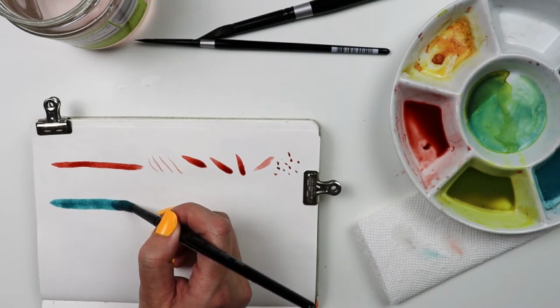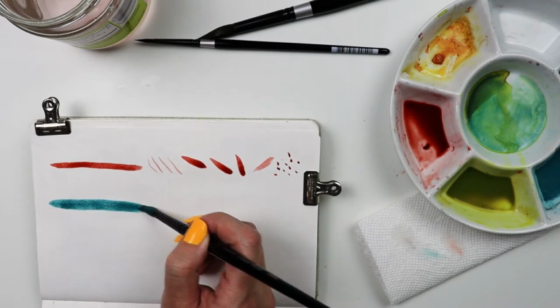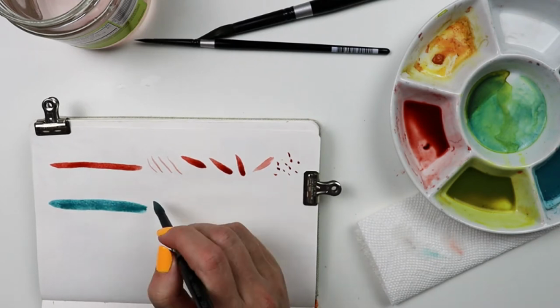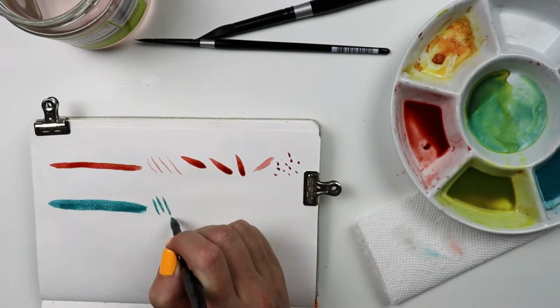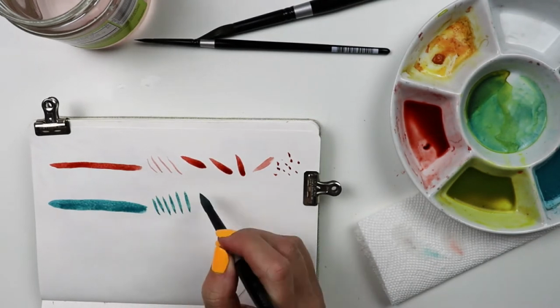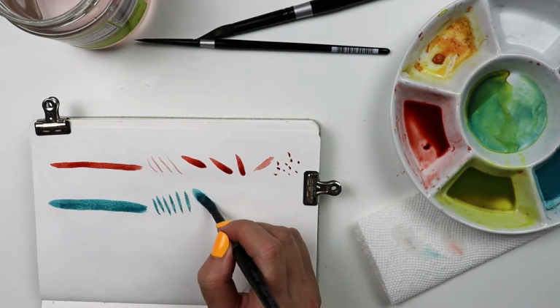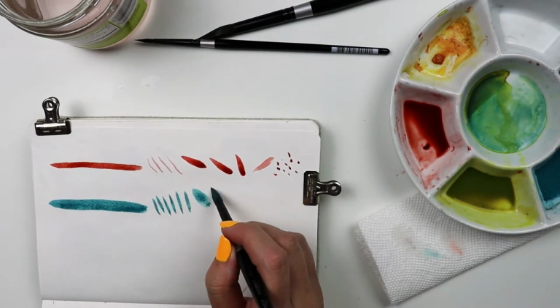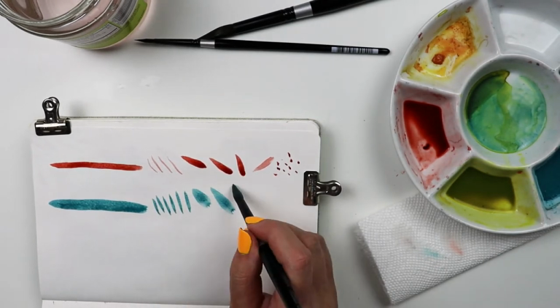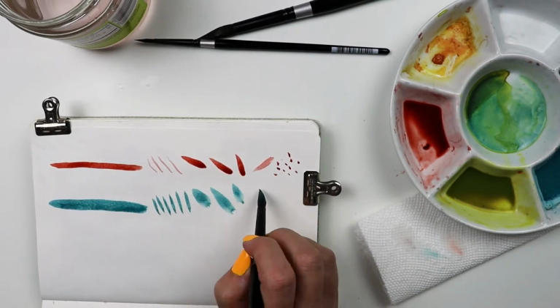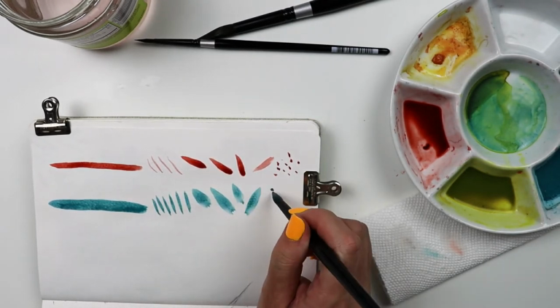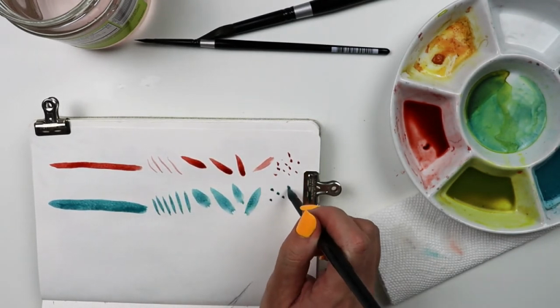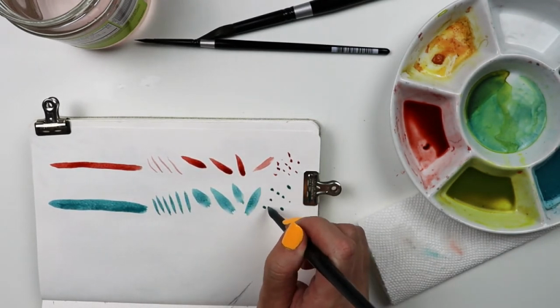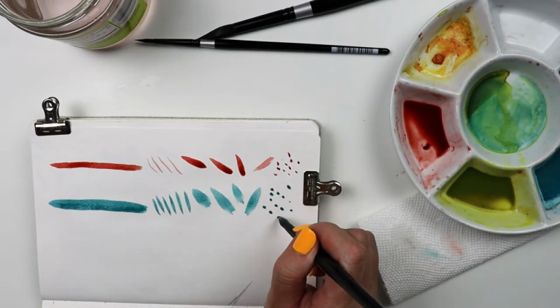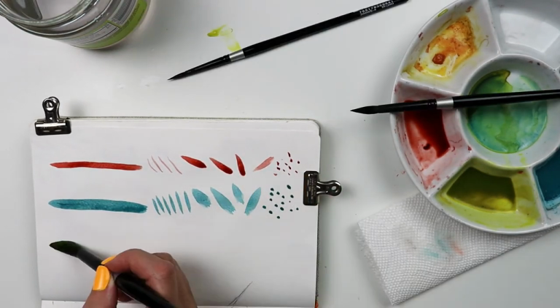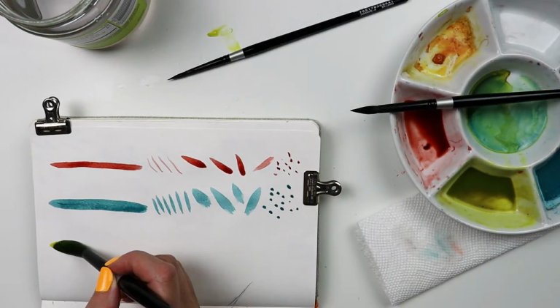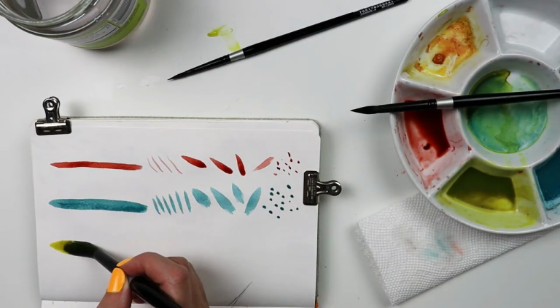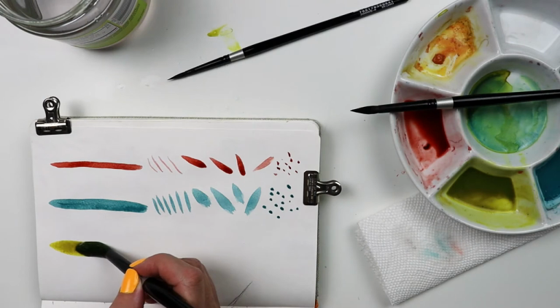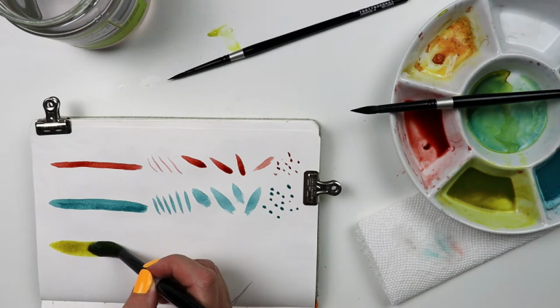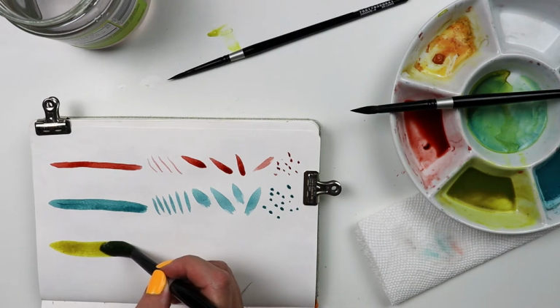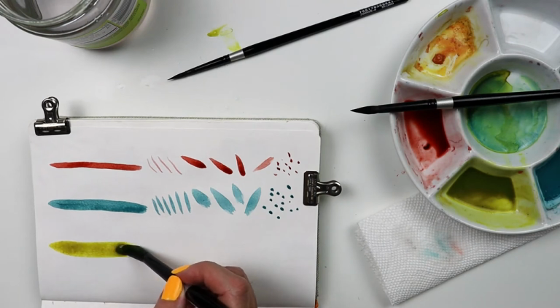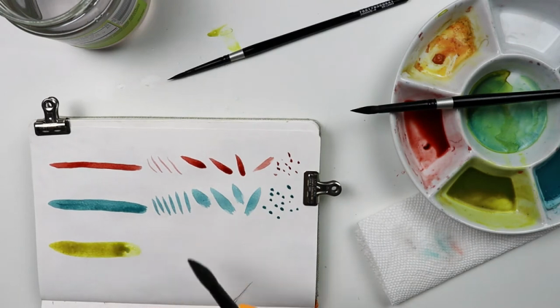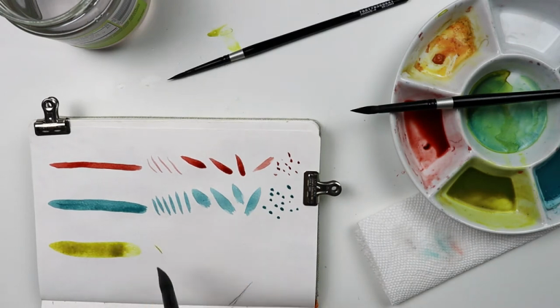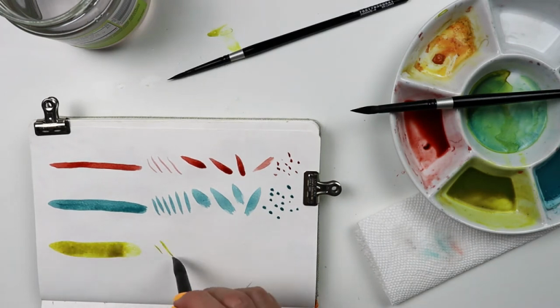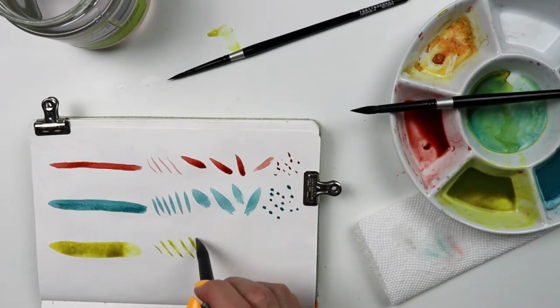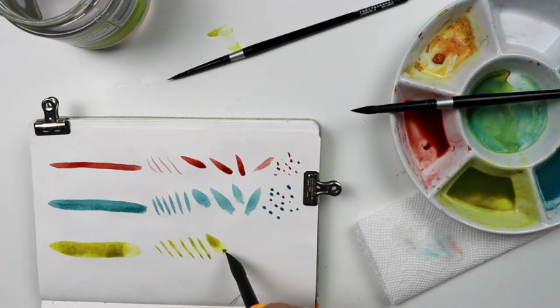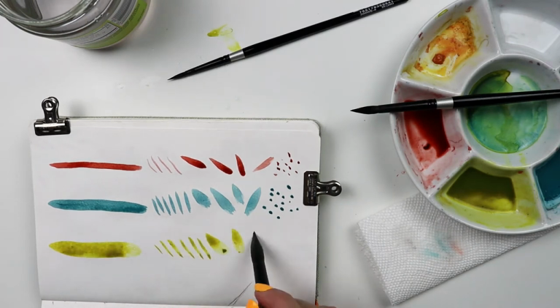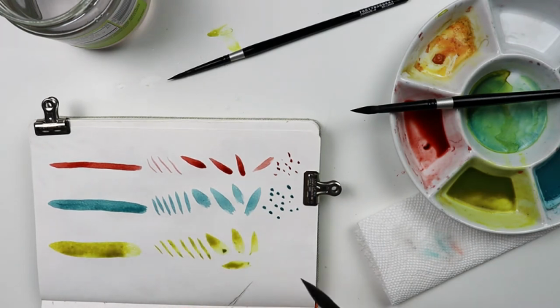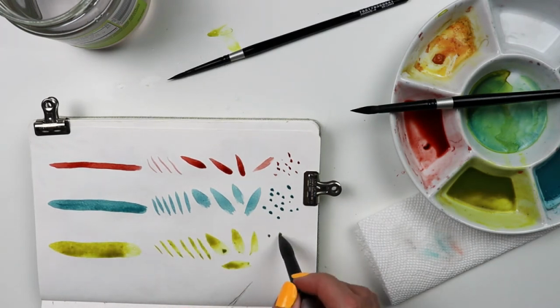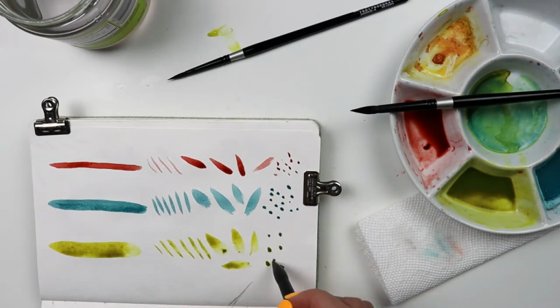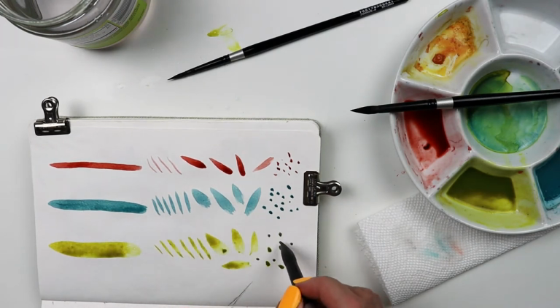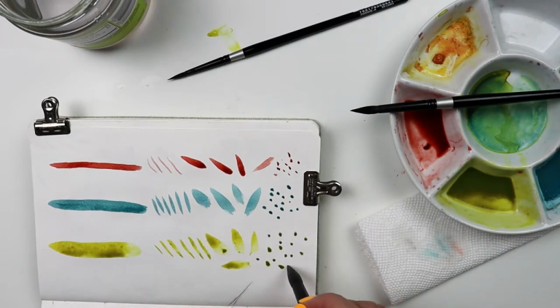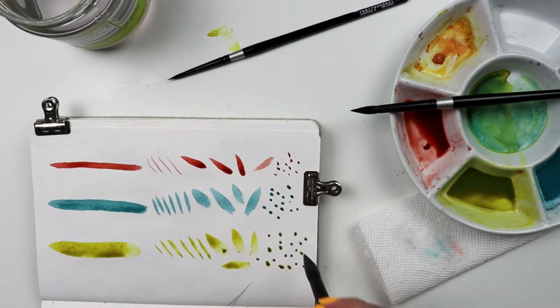What we have are three rounds in what I think might be the perfect range of sizes. The 4 is great for tiny details and smaller scaled work.